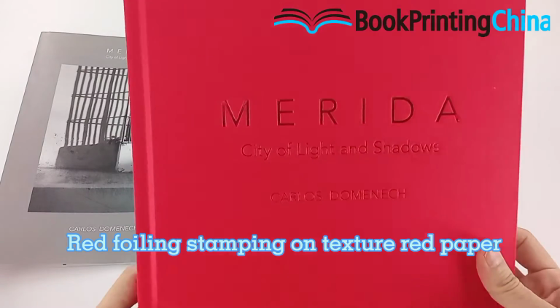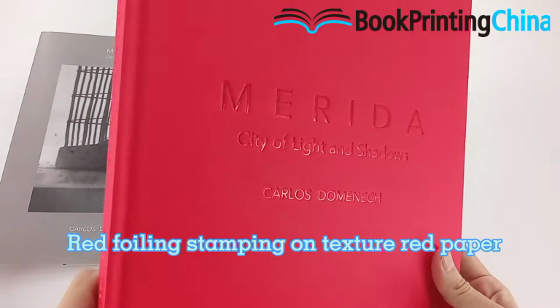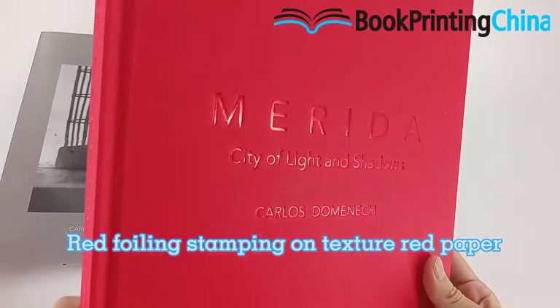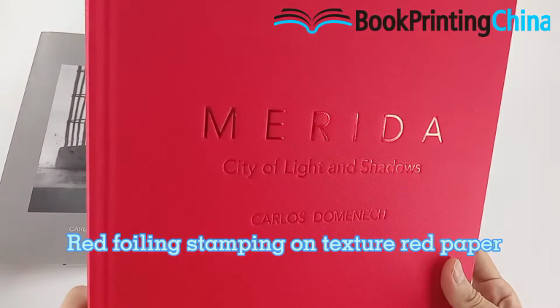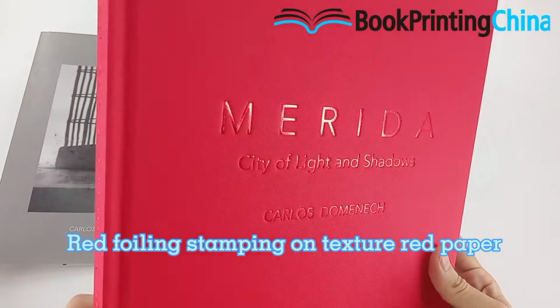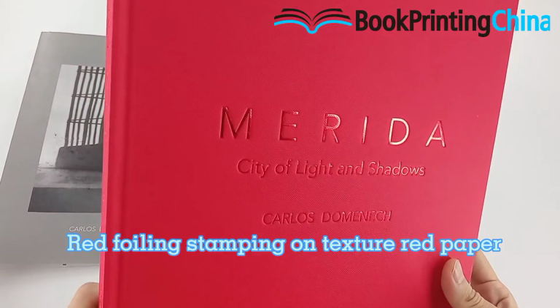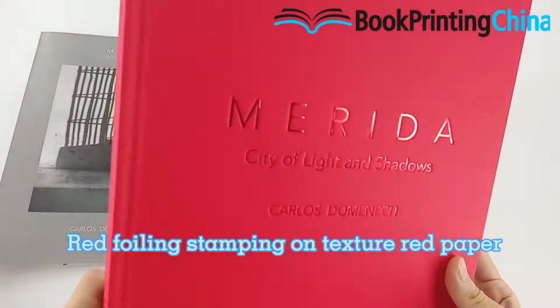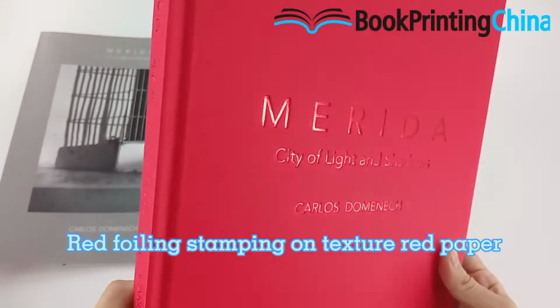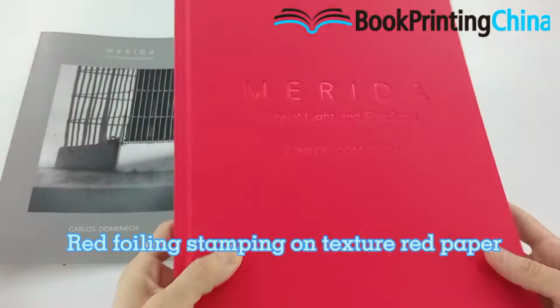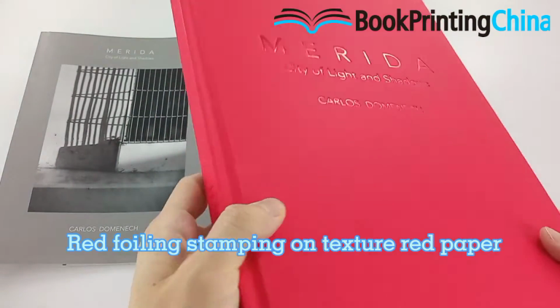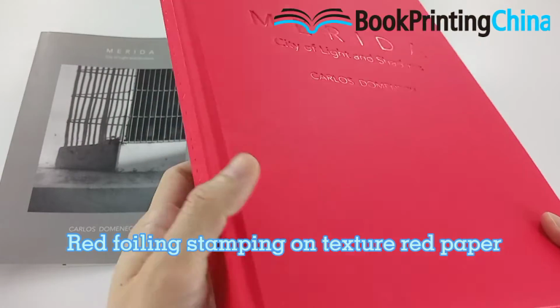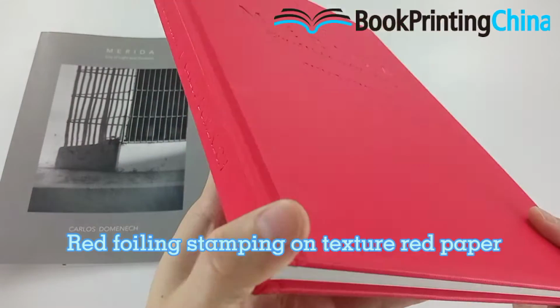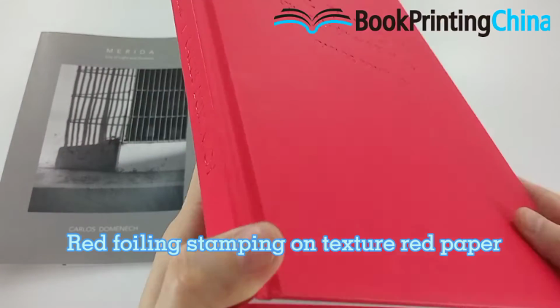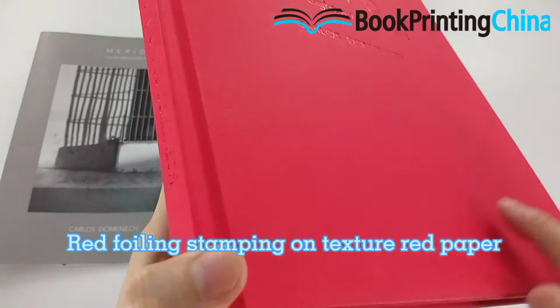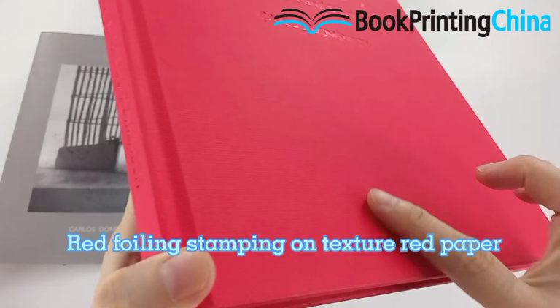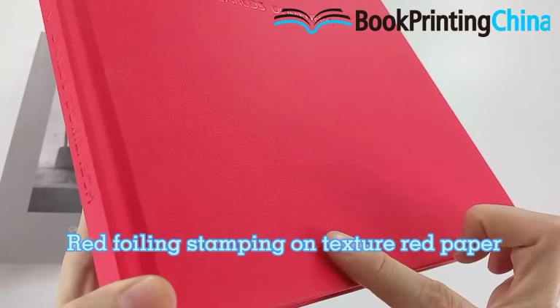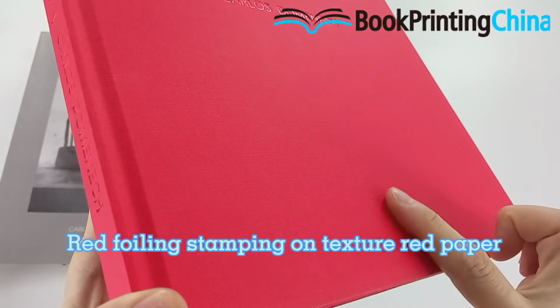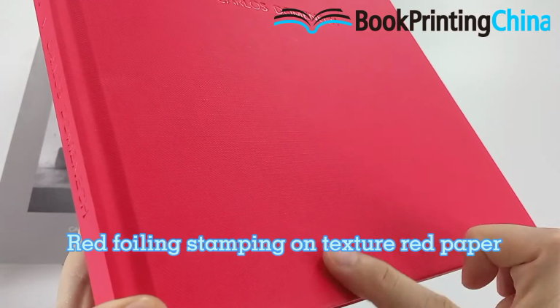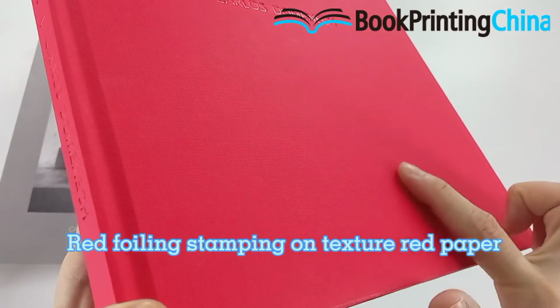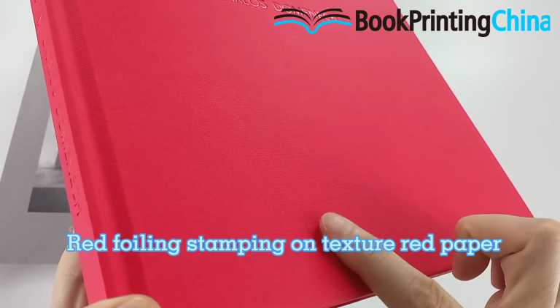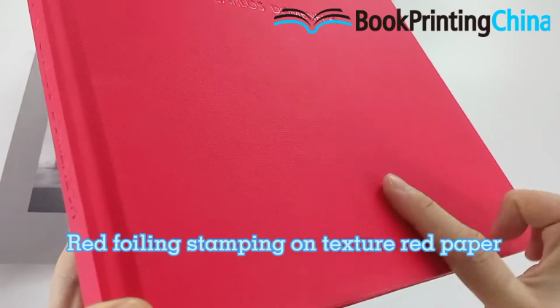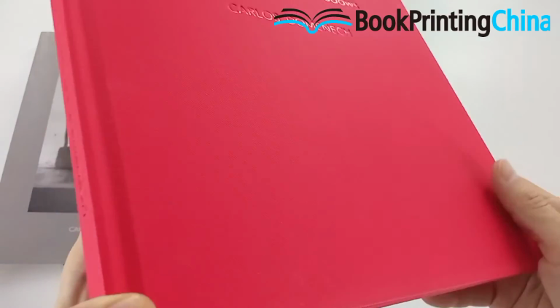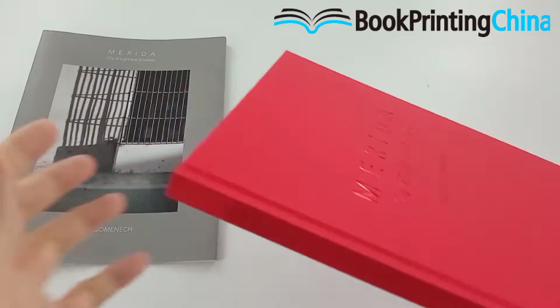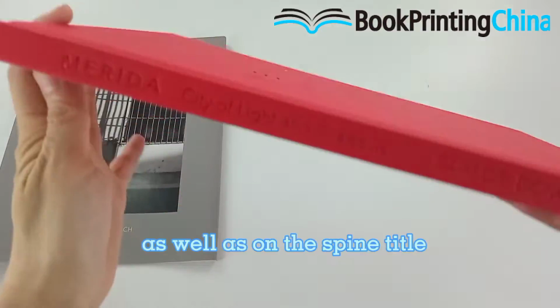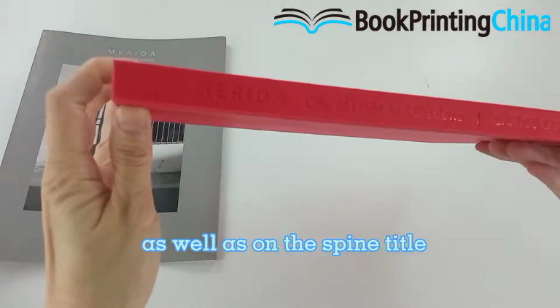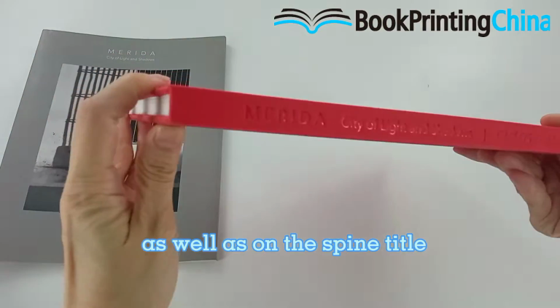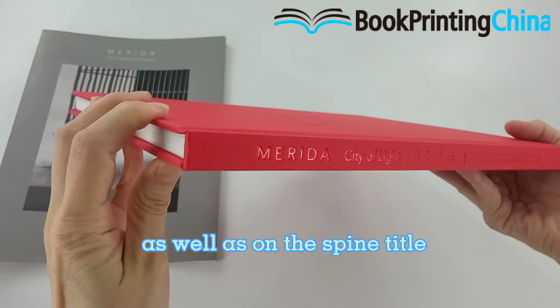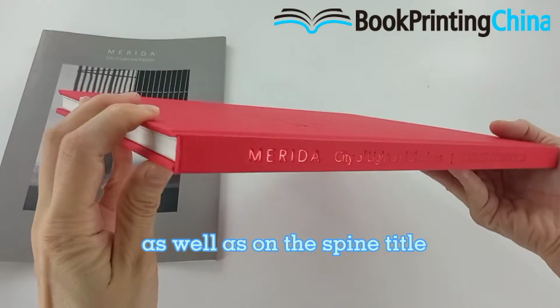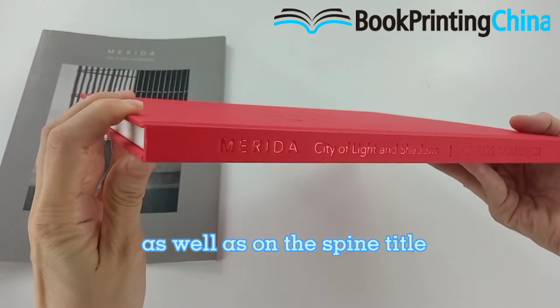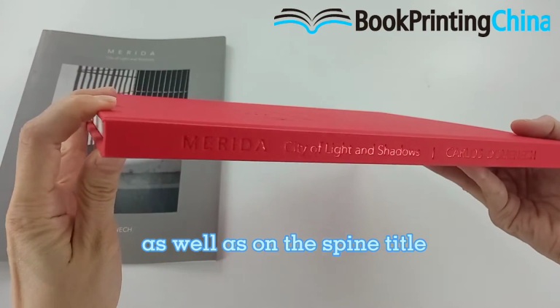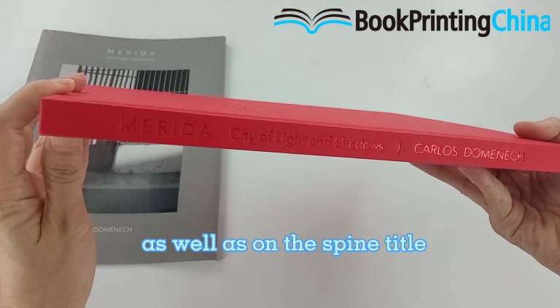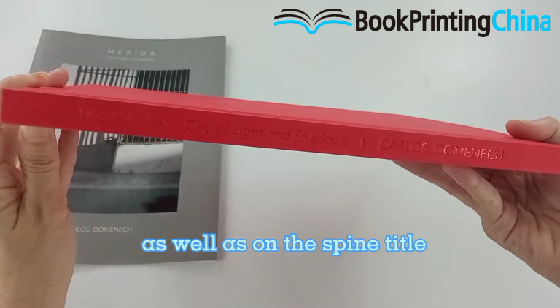Hardcover with red foil stamping on textured paper, as well as on the spine title.